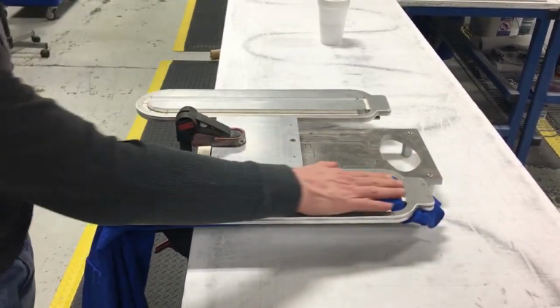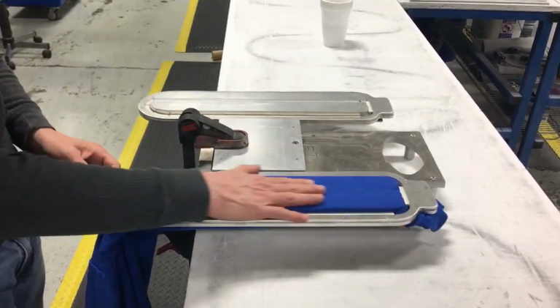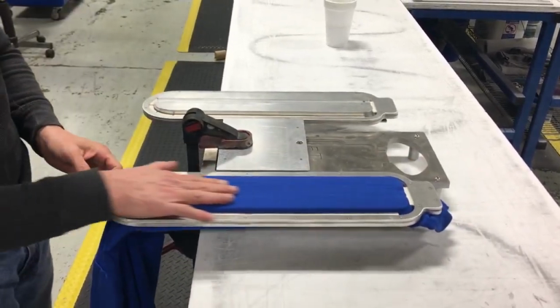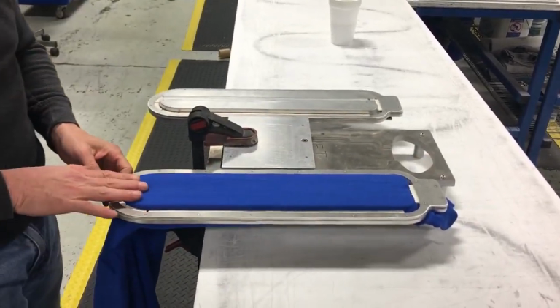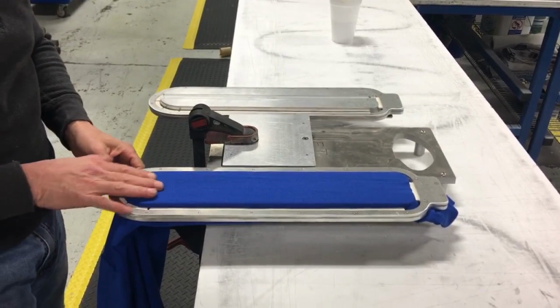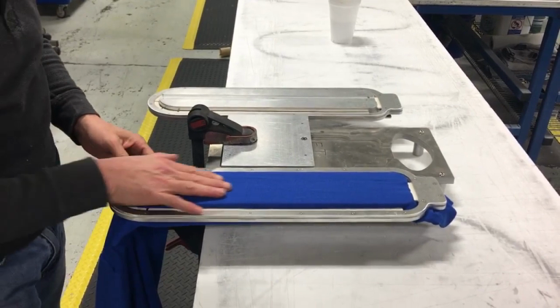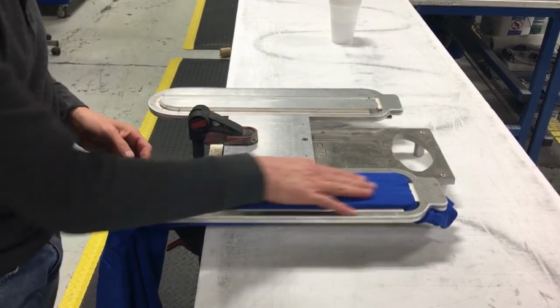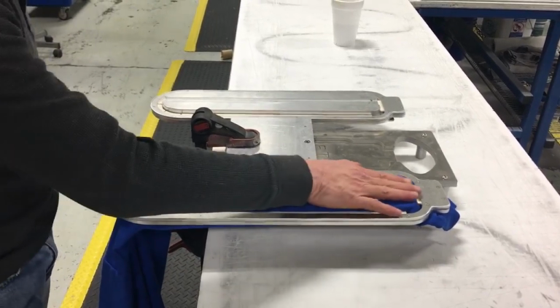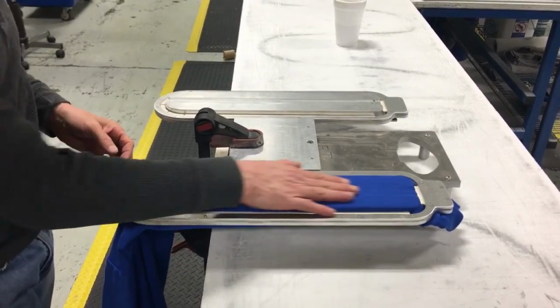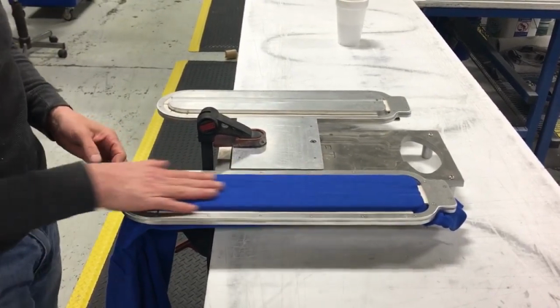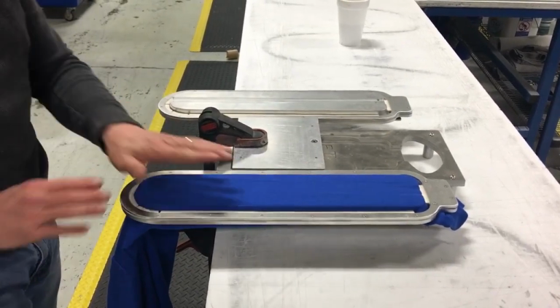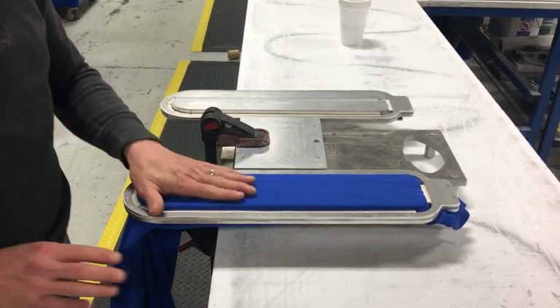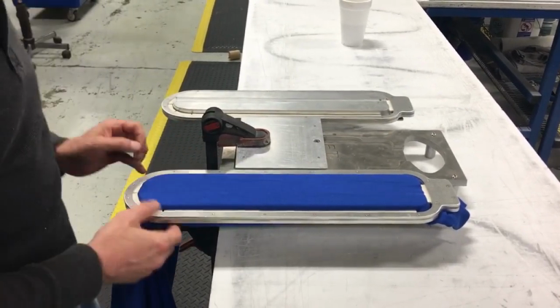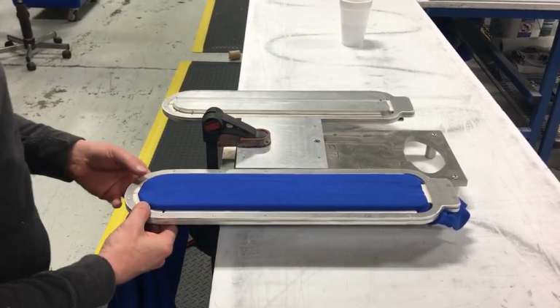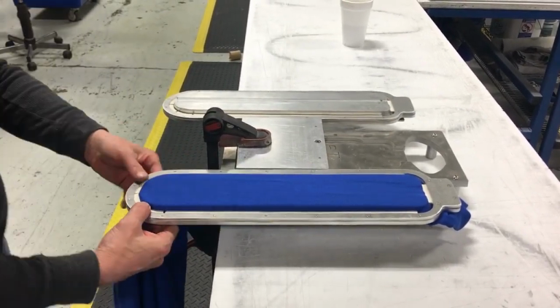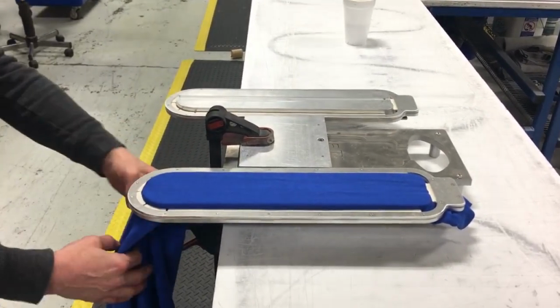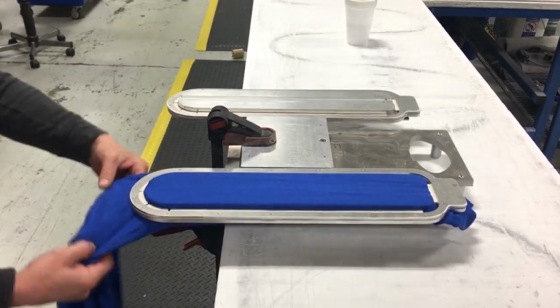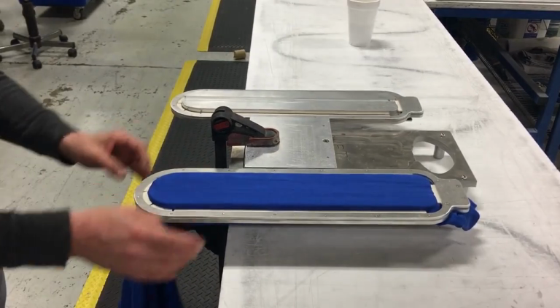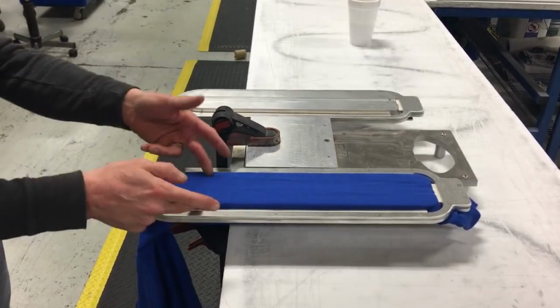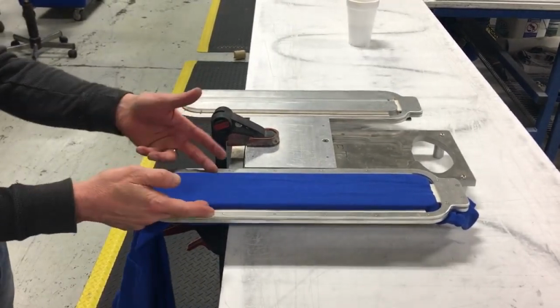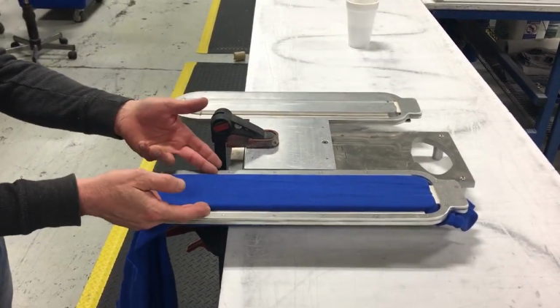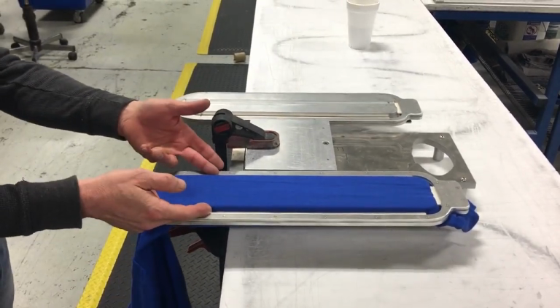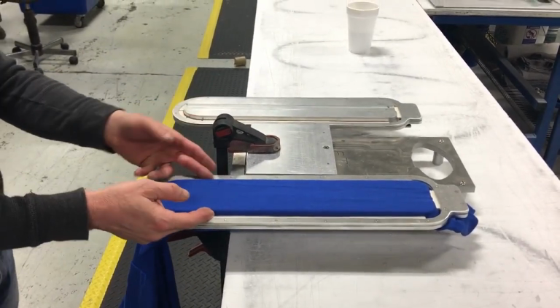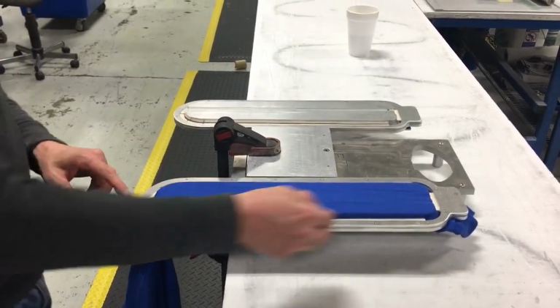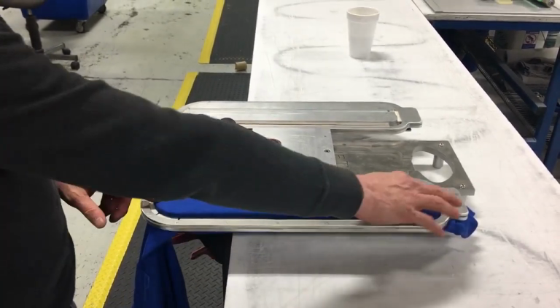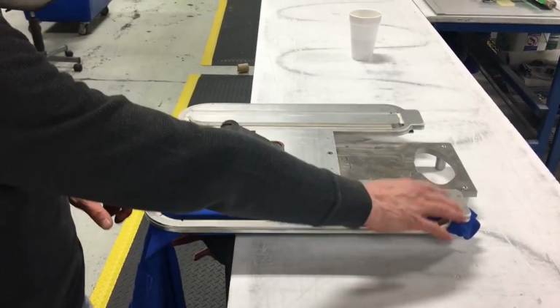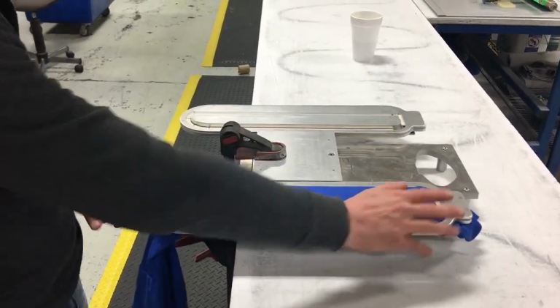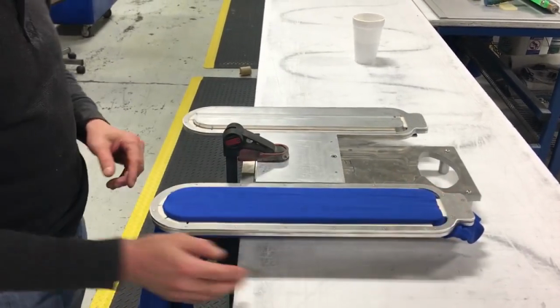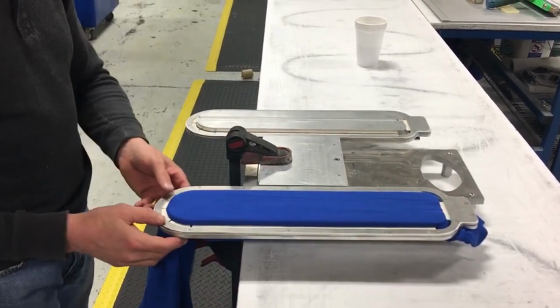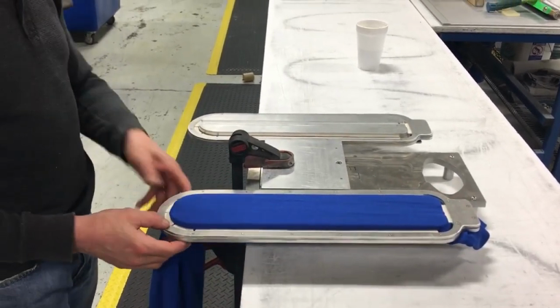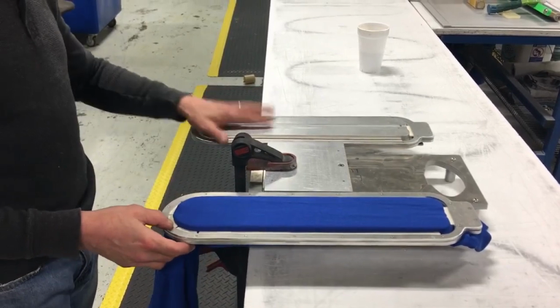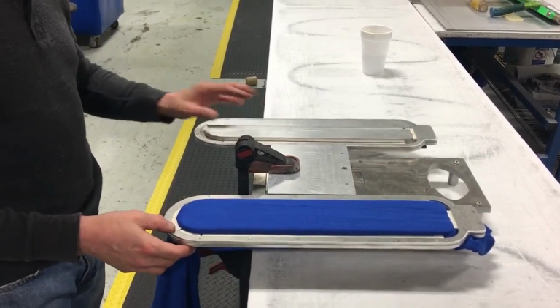Look at that — there's the seam now, perfectly lined up. So ready now to print your long sleeves. Print area again: 3½ inches wide, 17 inches long, and two sleeves at one time.